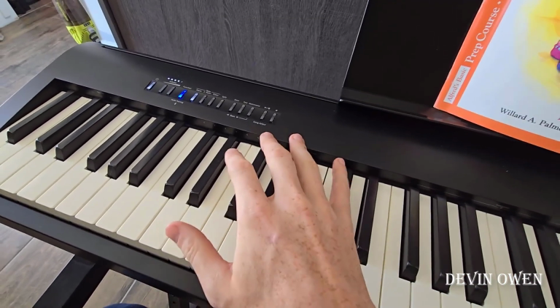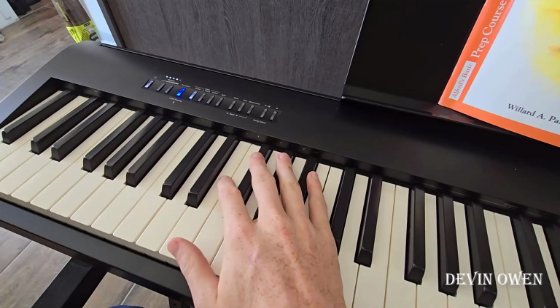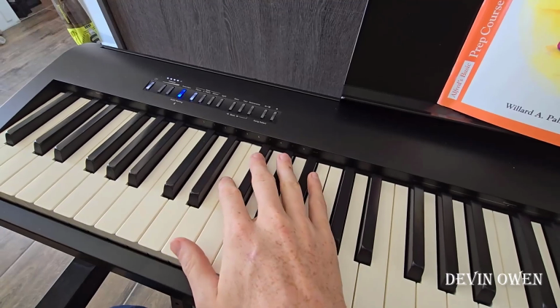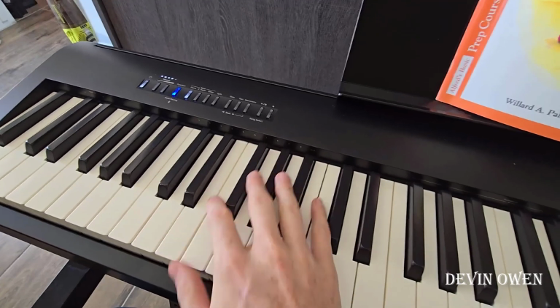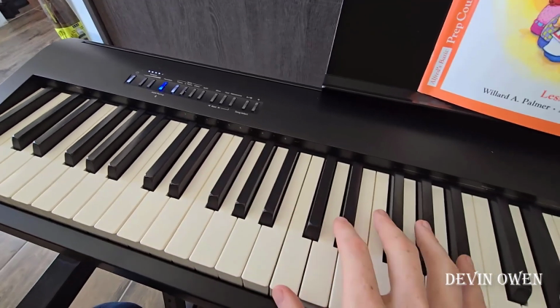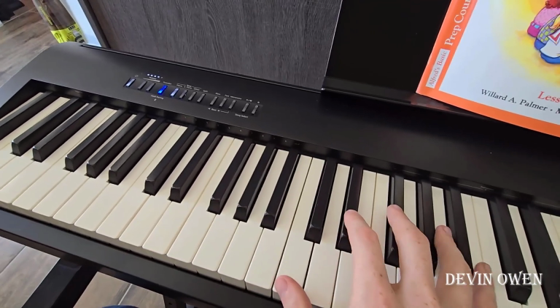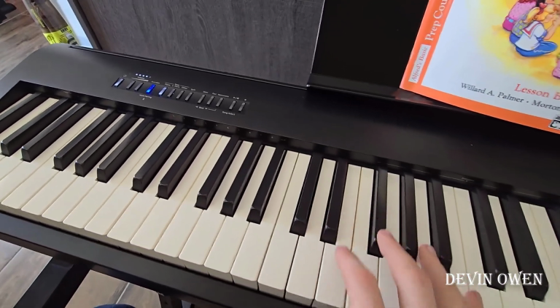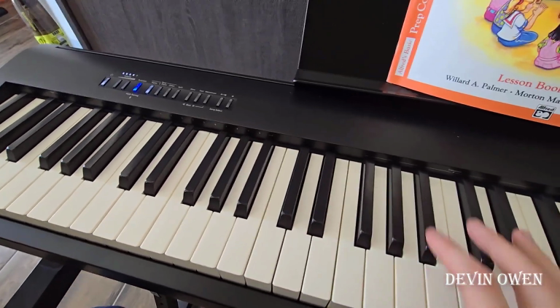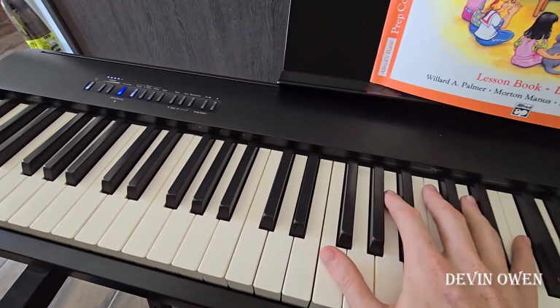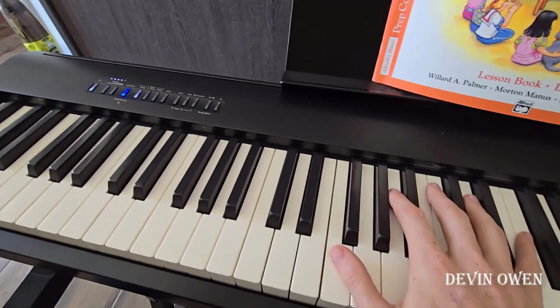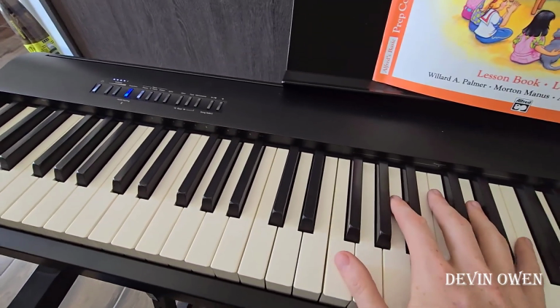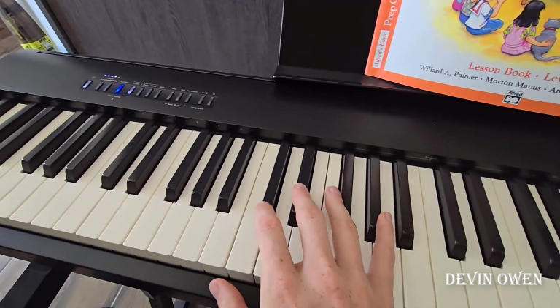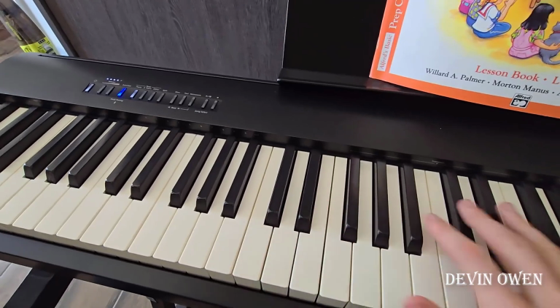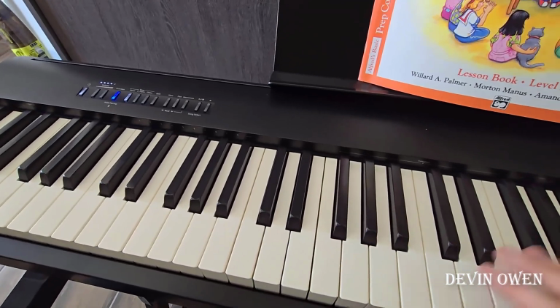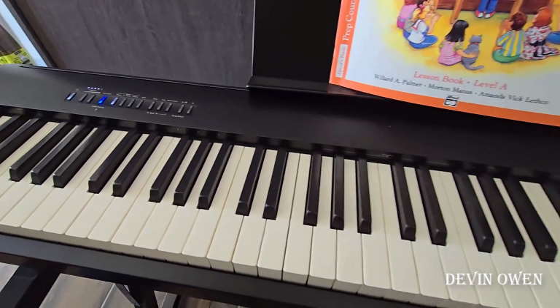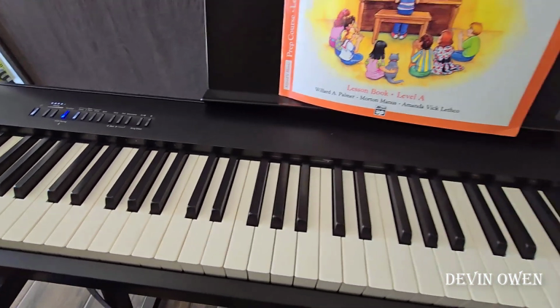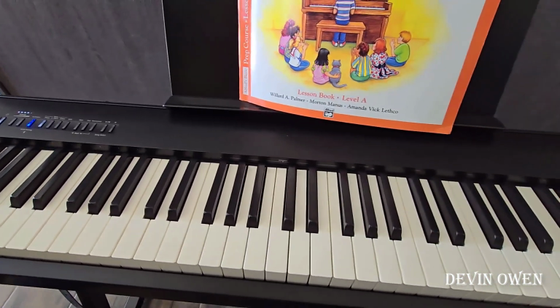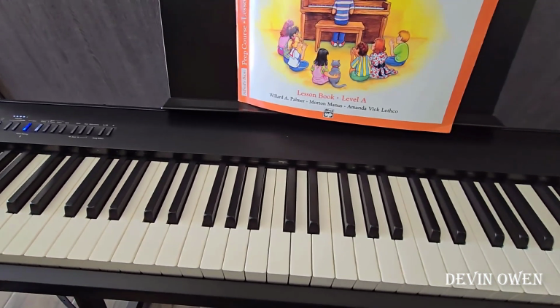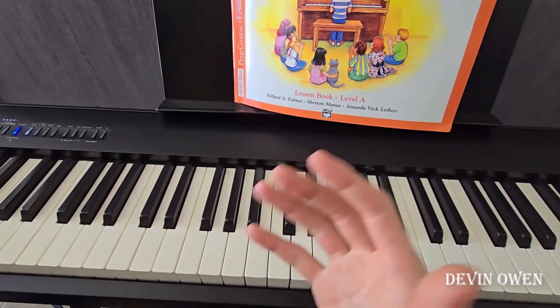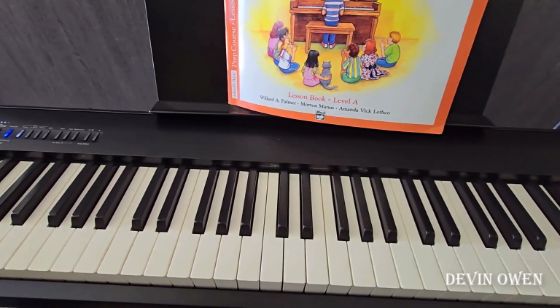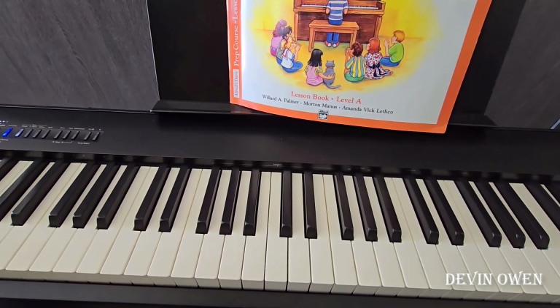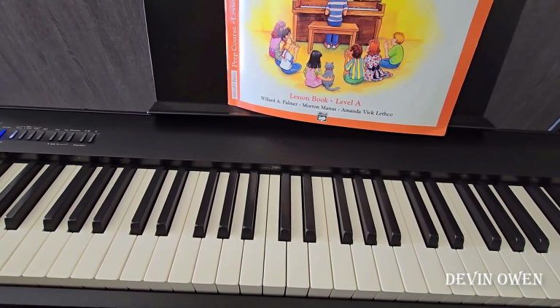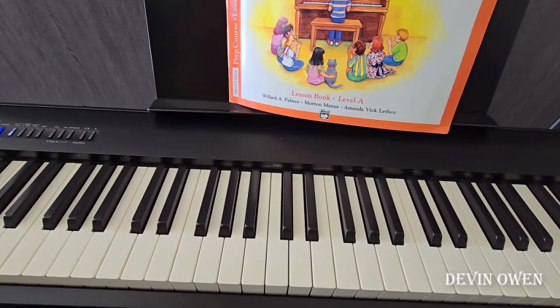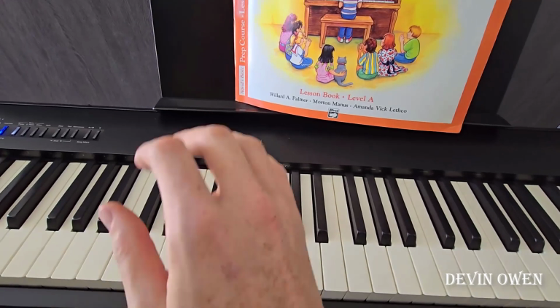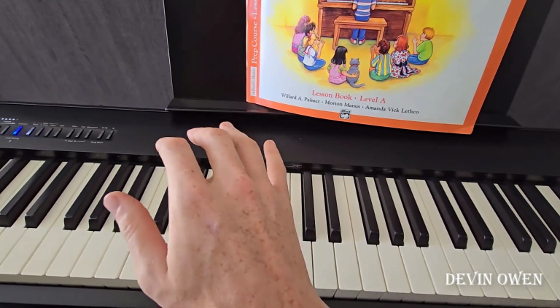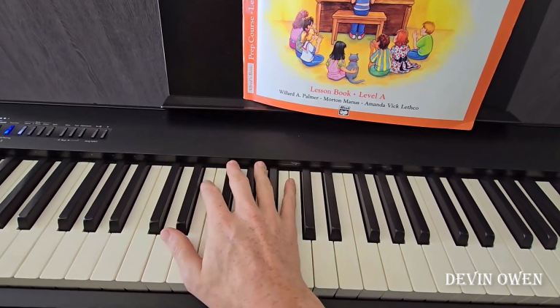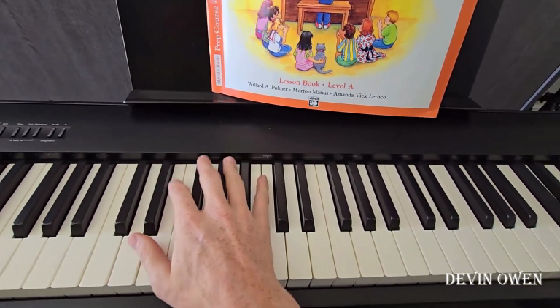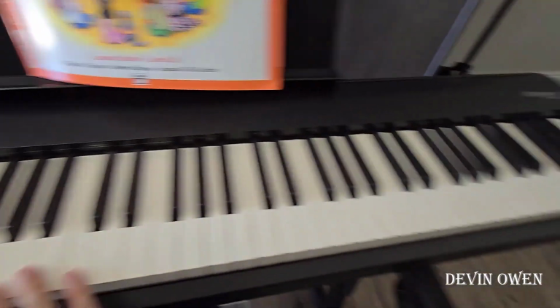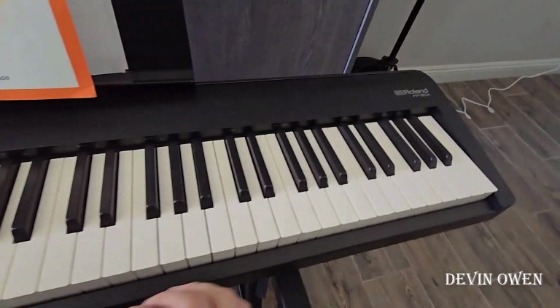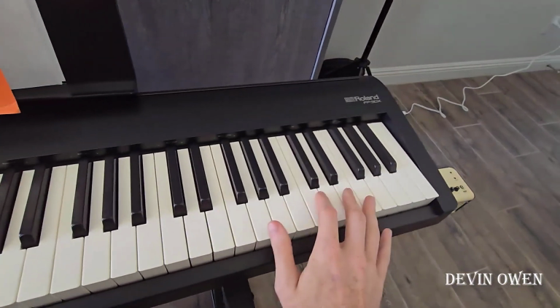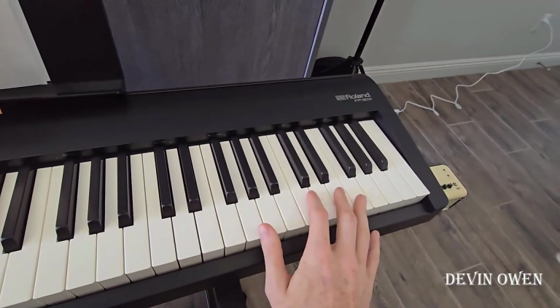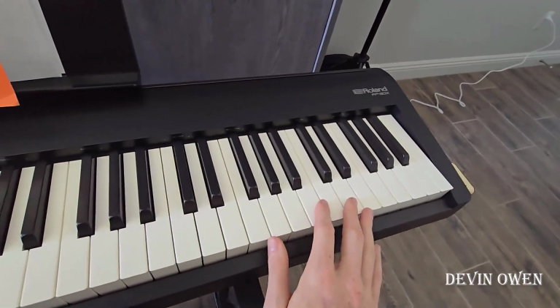So I wanted something with weighted keys, something that felt solid, something that didn't move around all over the place, something that would last them if they kept with piano for a long time, but also something that wasn't multiple thousands of dollars. After a lot of research, I settled on this Roland FP30X.